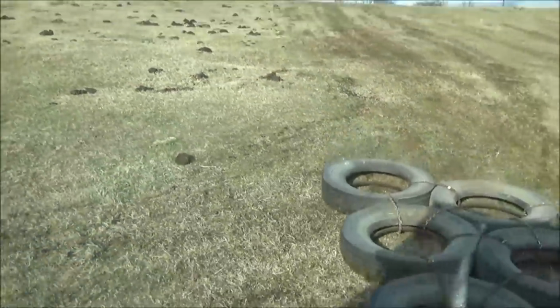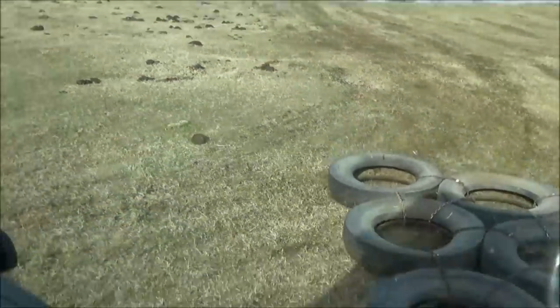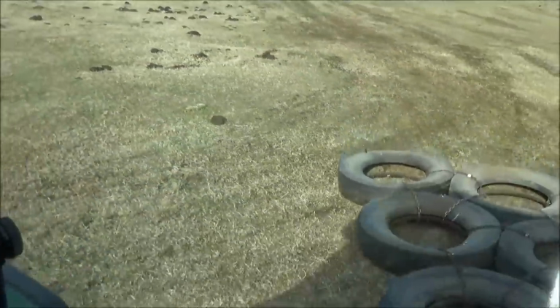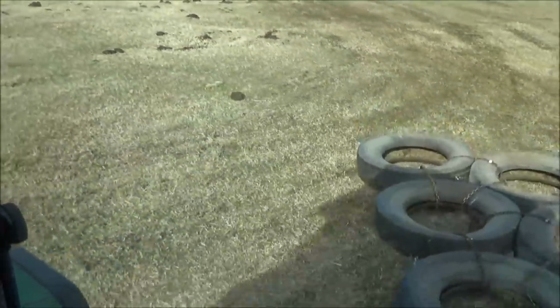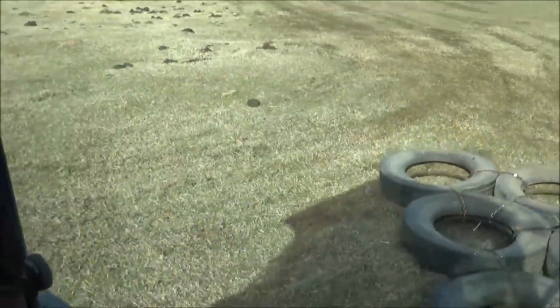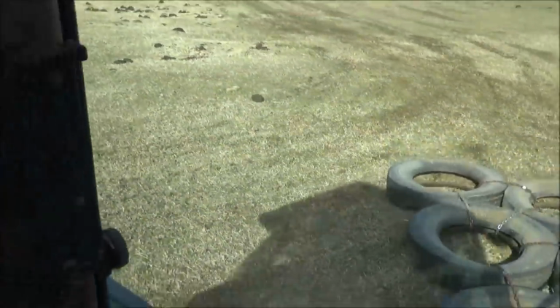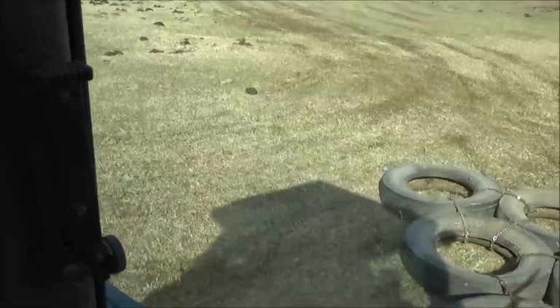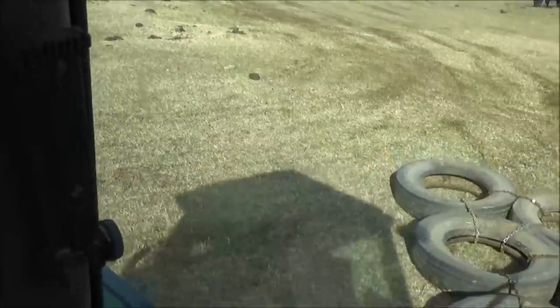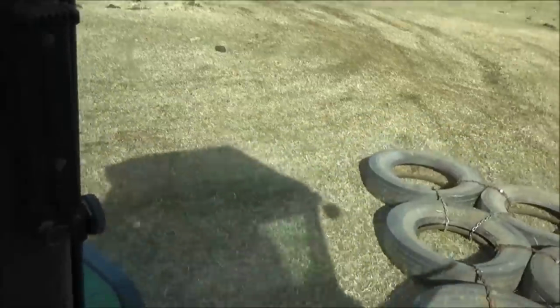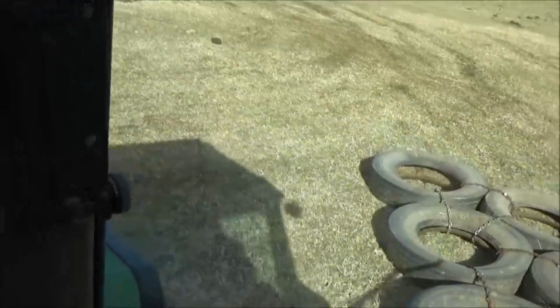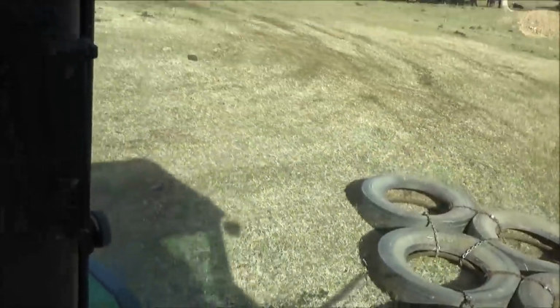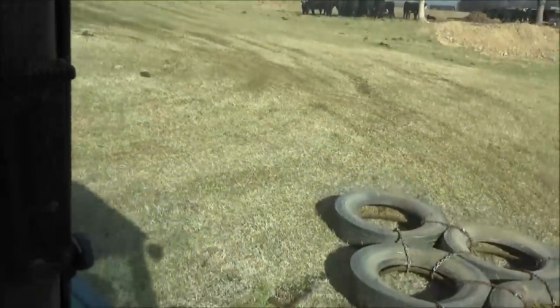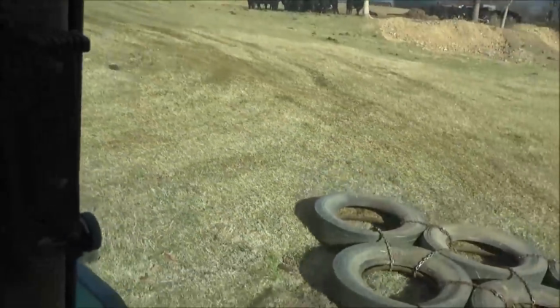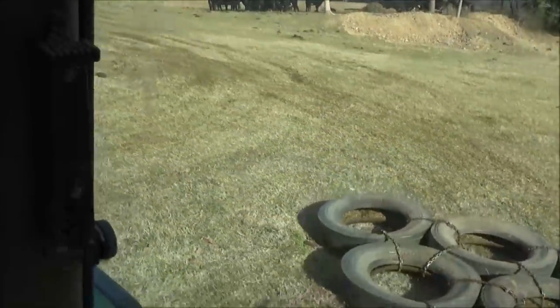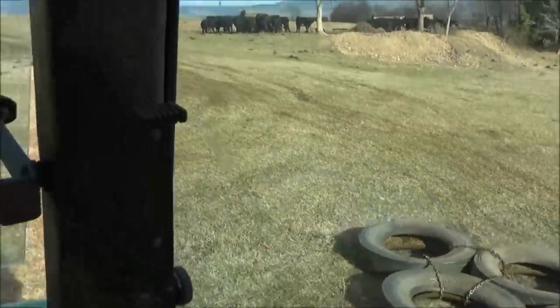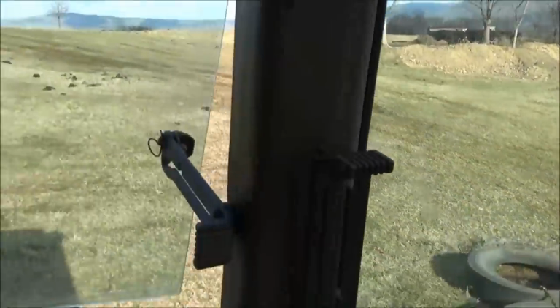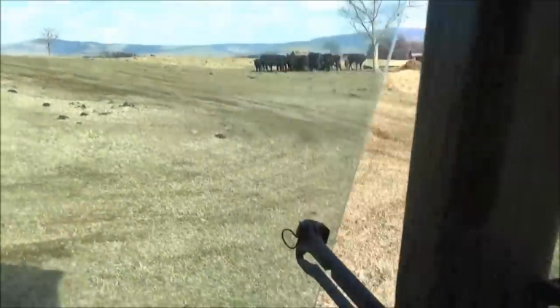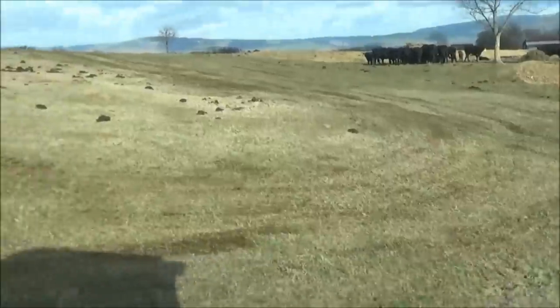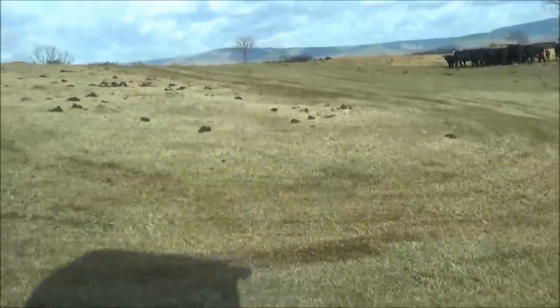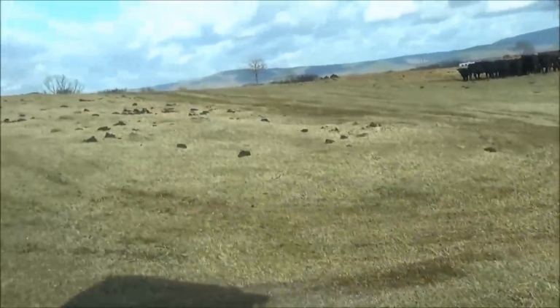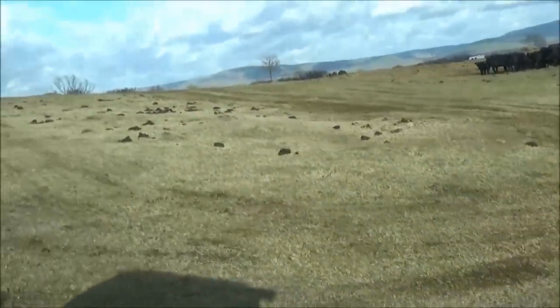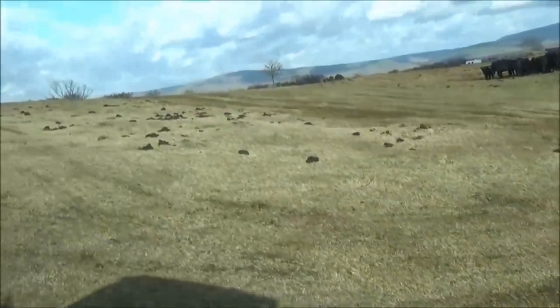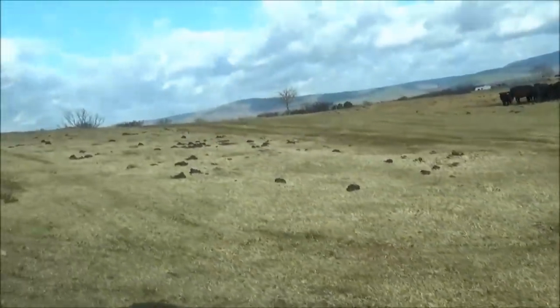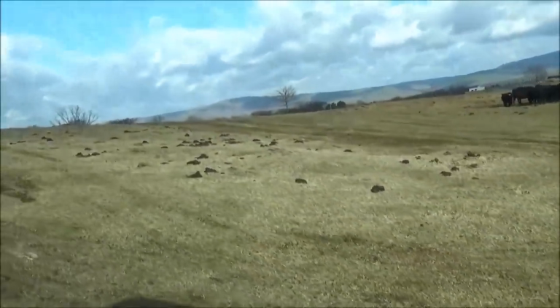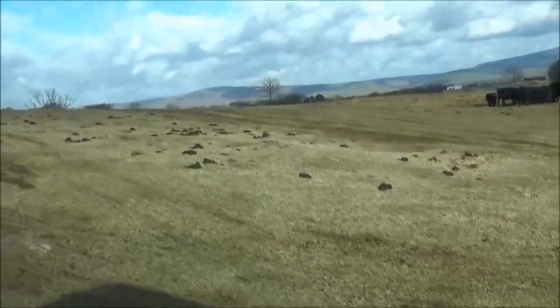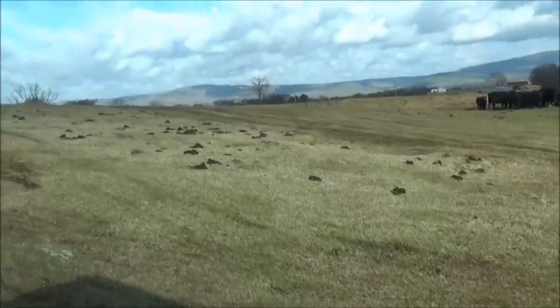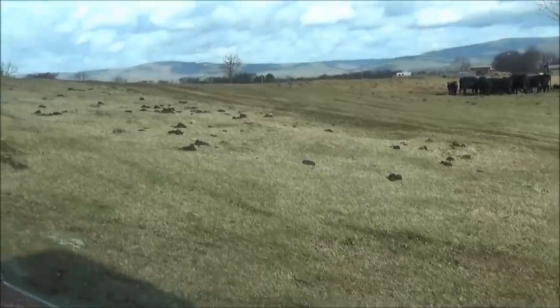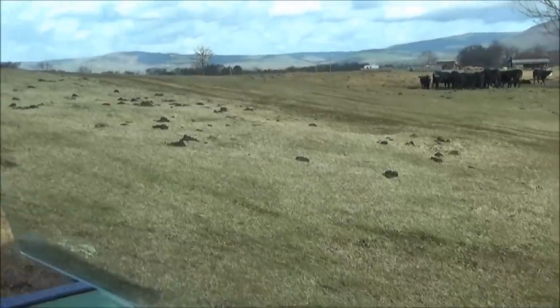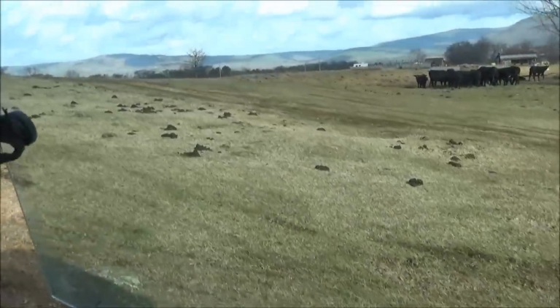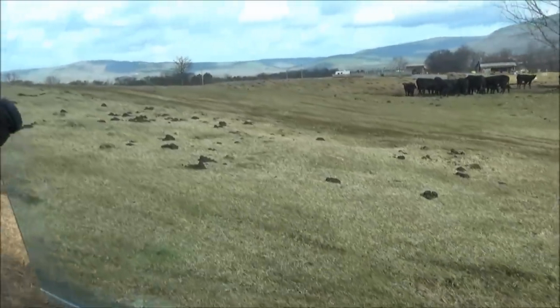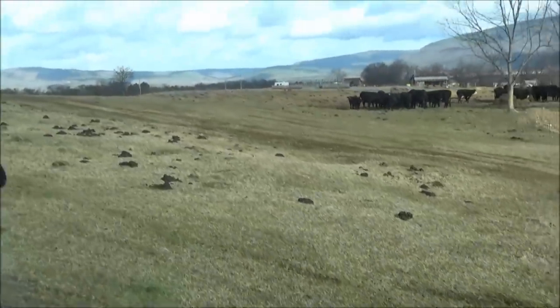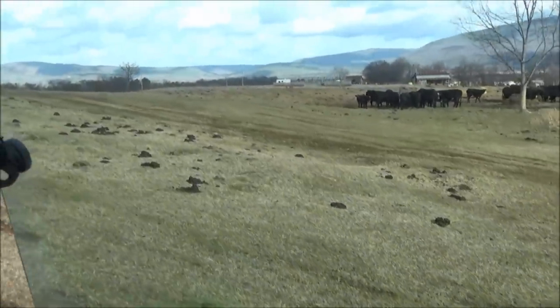This is not a very smooth field — it's pretty bumpy. Man, it's not flat, is it?